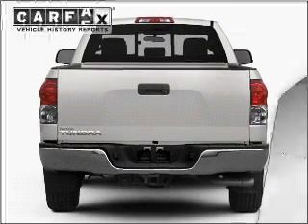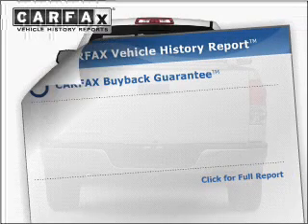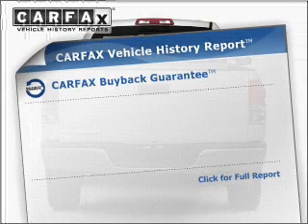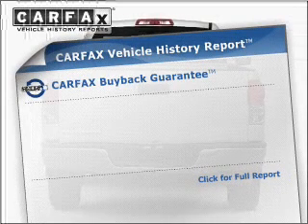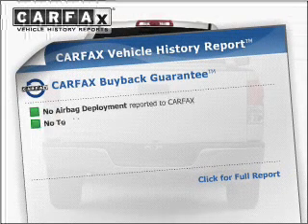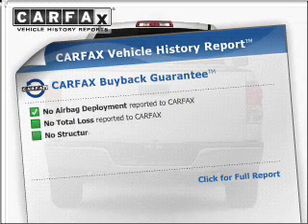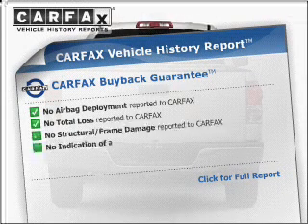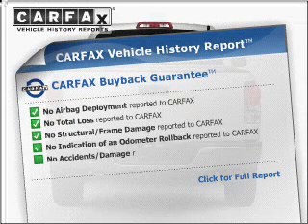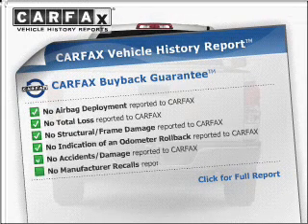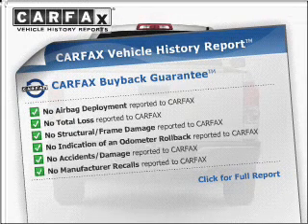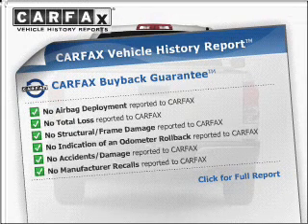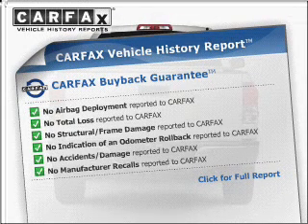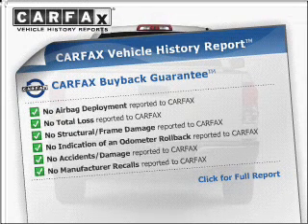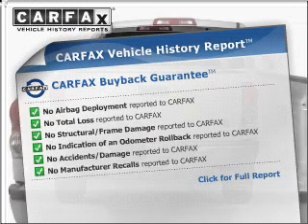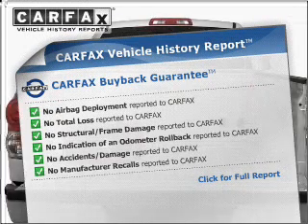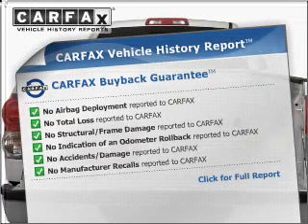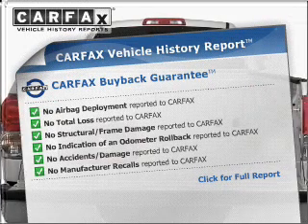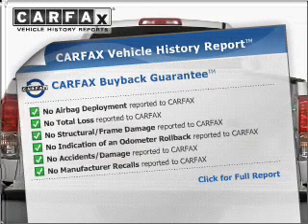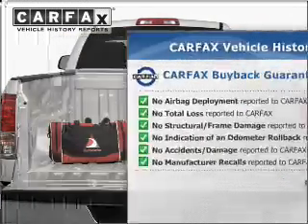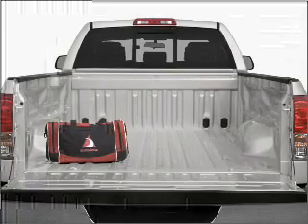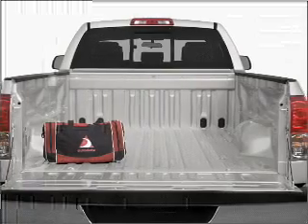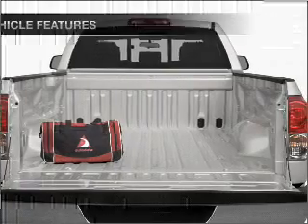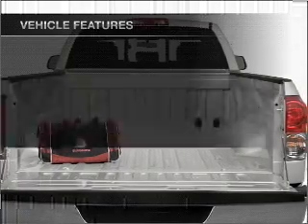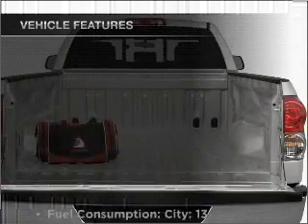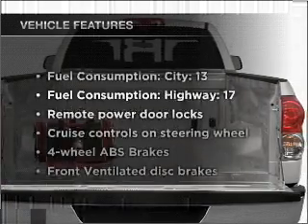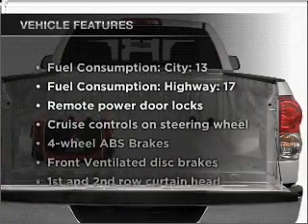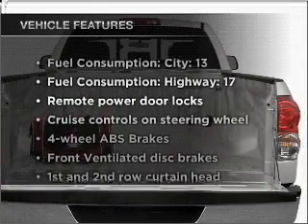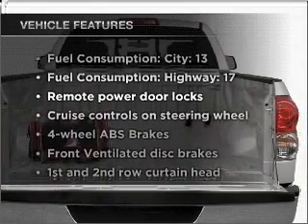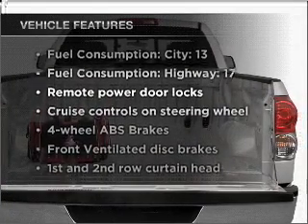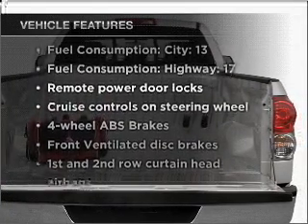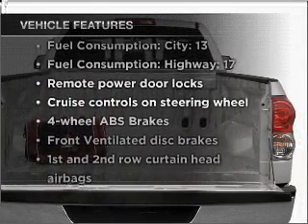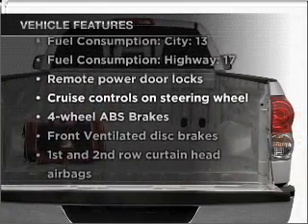An included Carfax vehicle history report allows you to purchase with confidence and the knowledge that your buy was a smart choice. Plus, enjoy these notable features that are included in this vehicle.